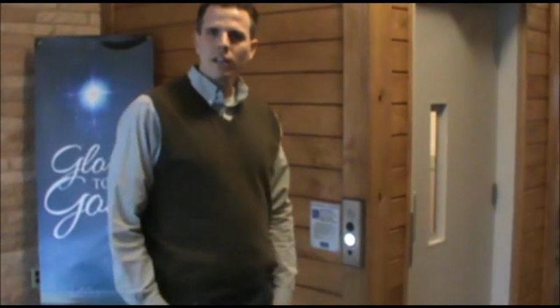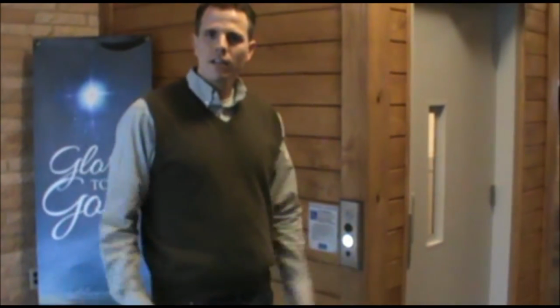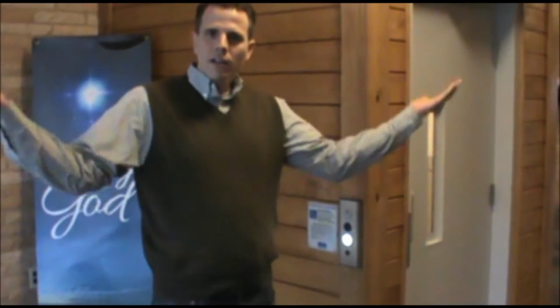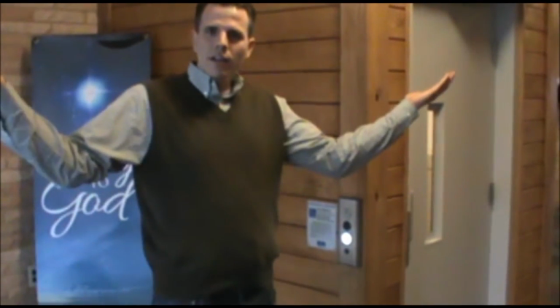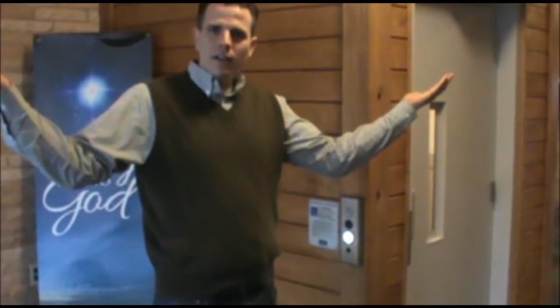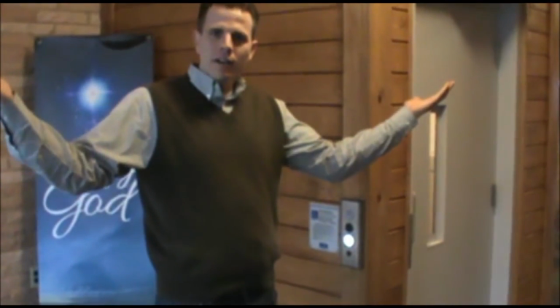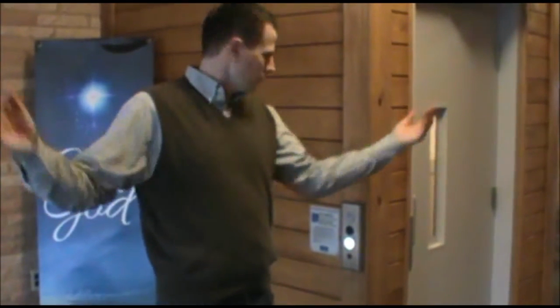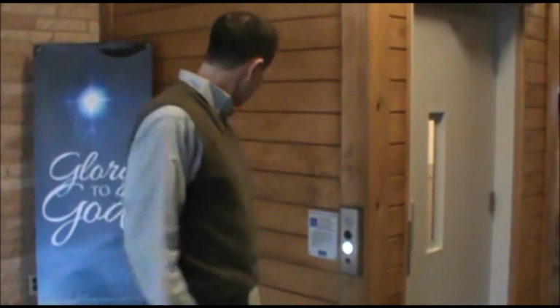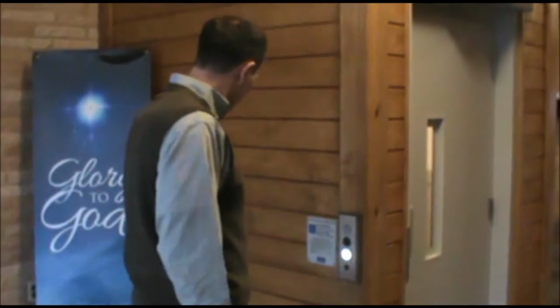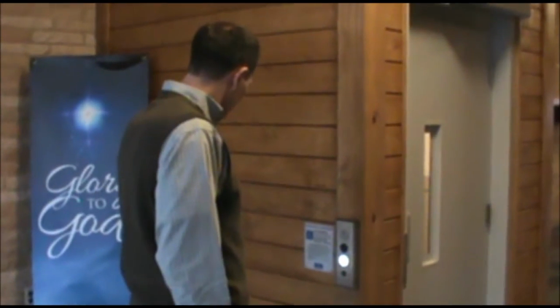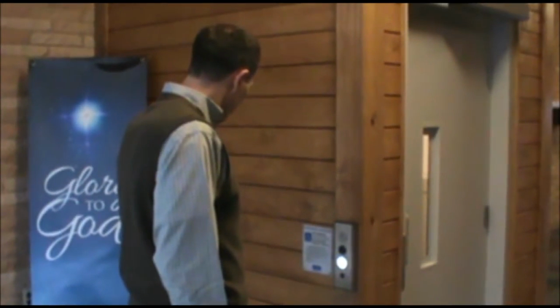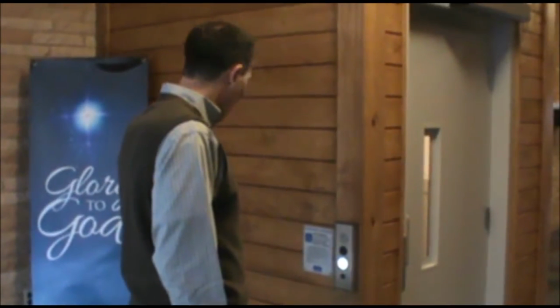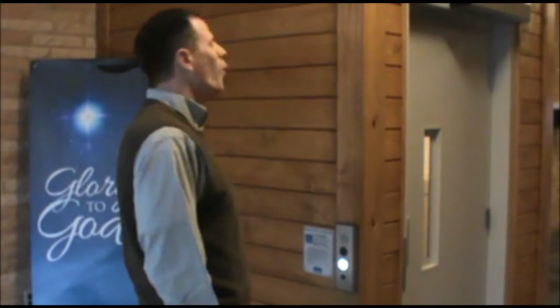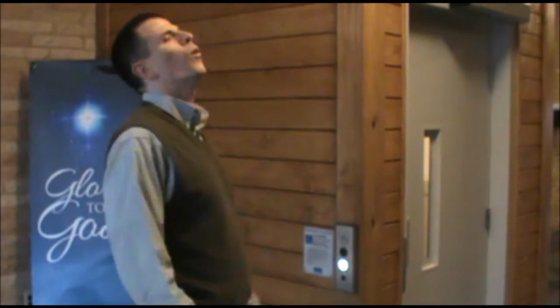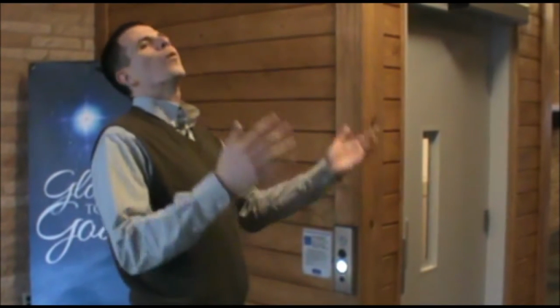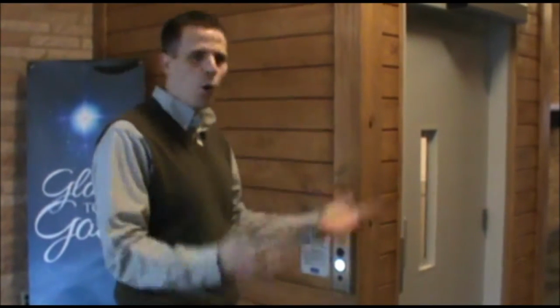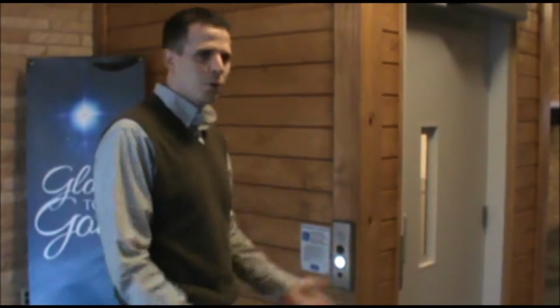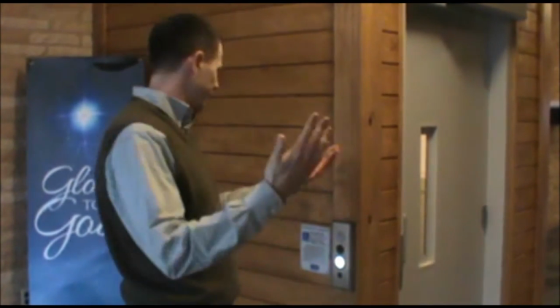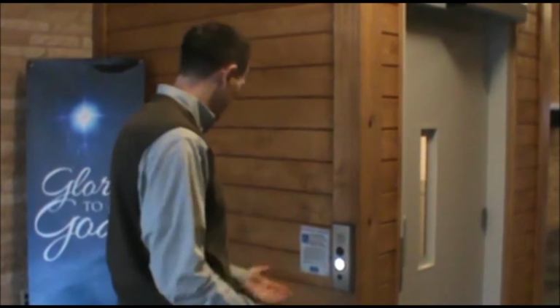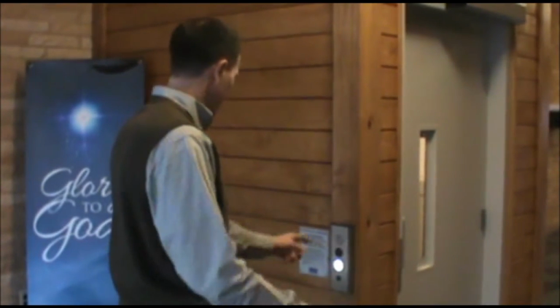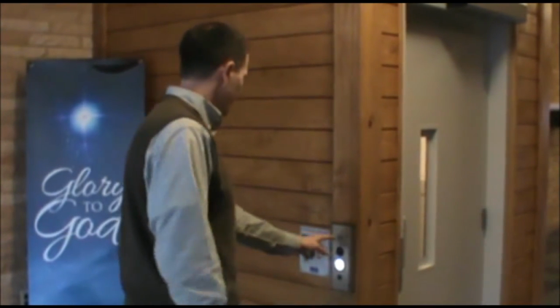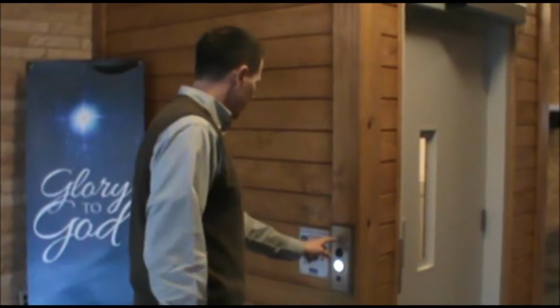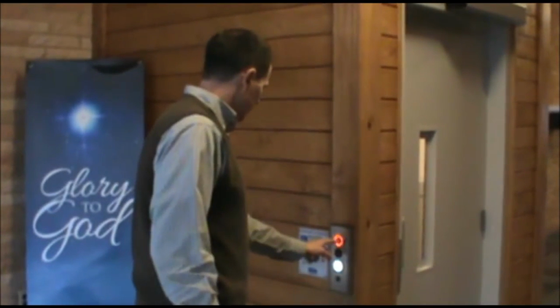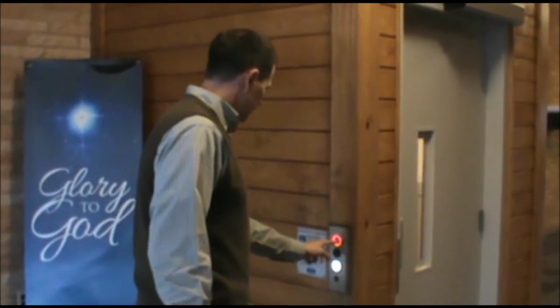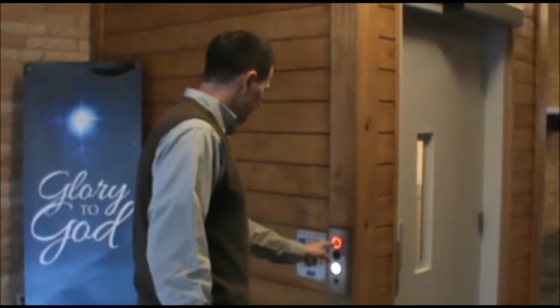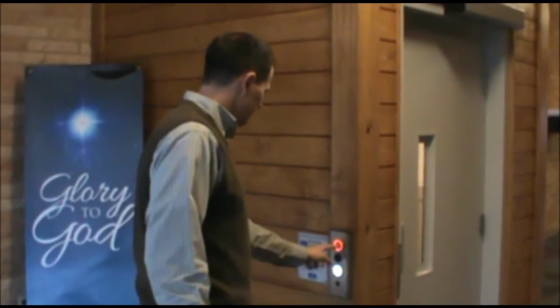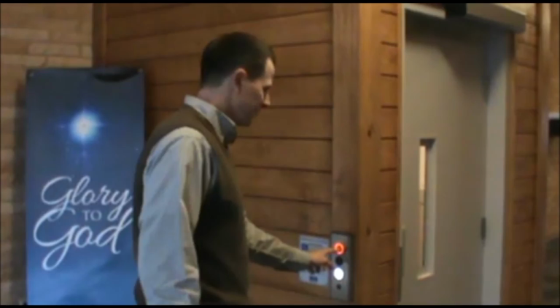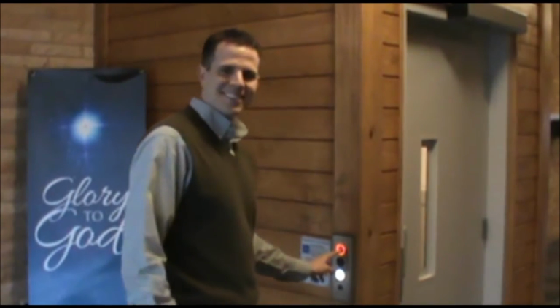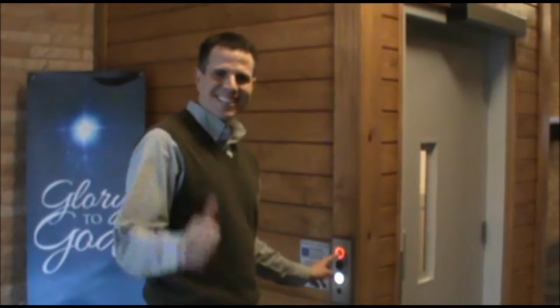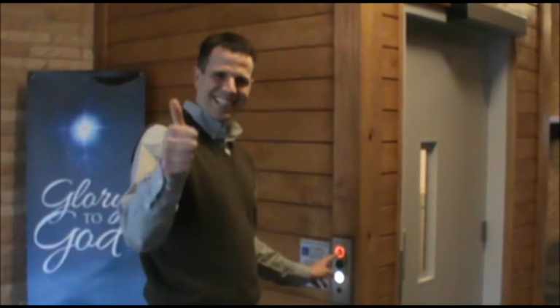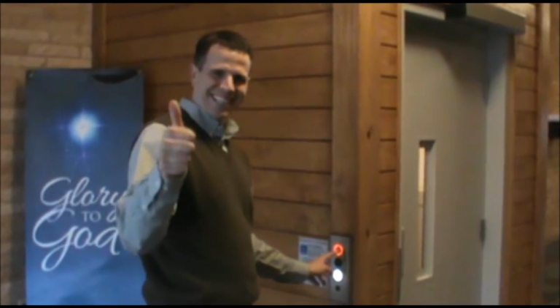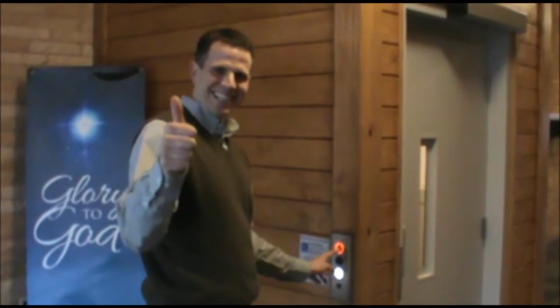Oh, Ken. You forgot to press and hold. That's it. Swell job.